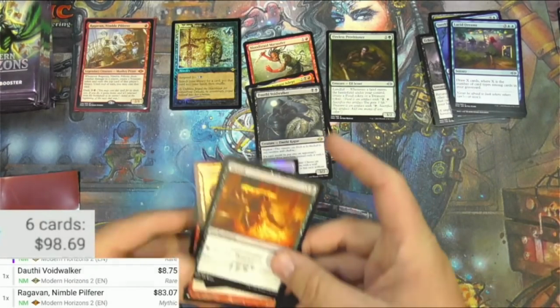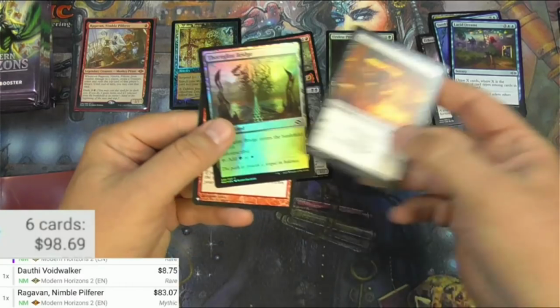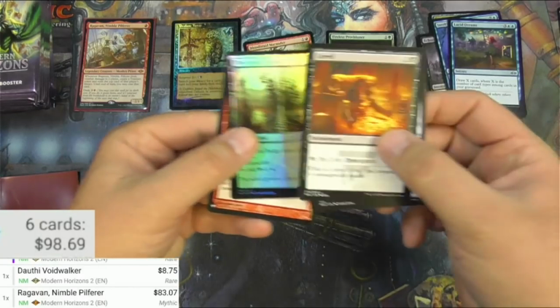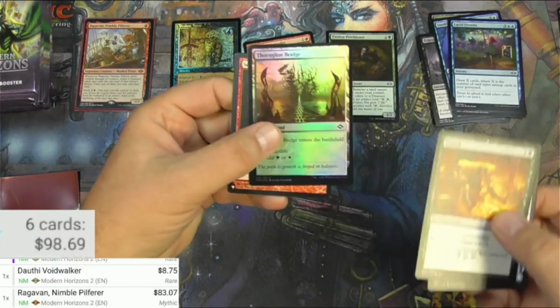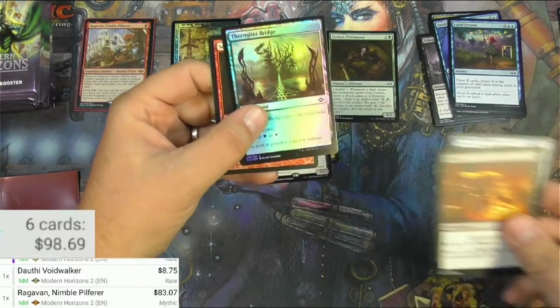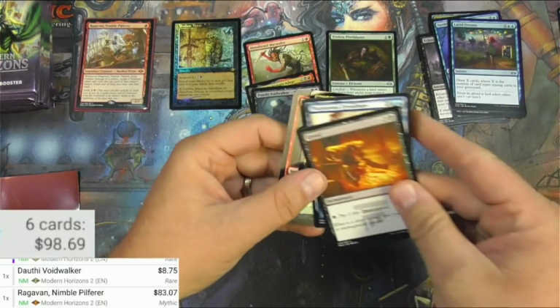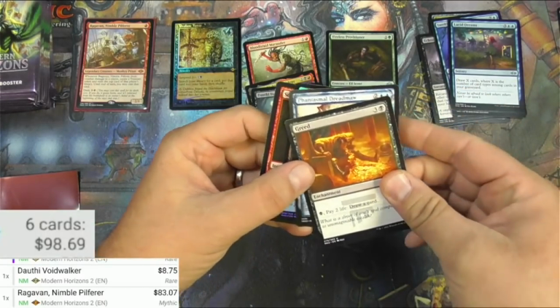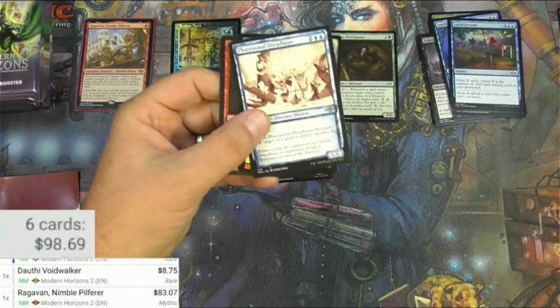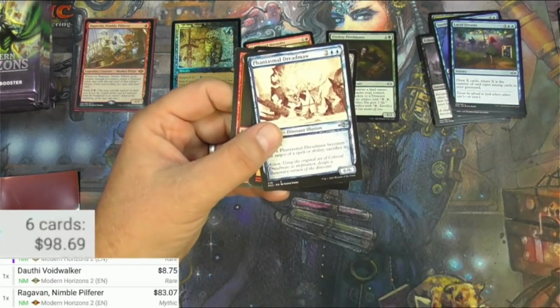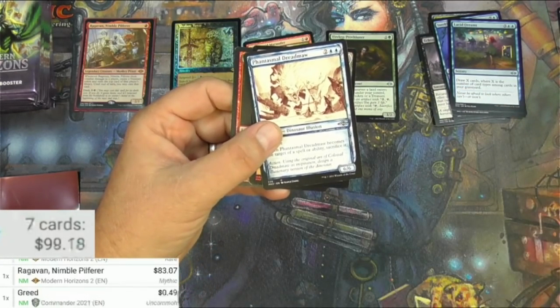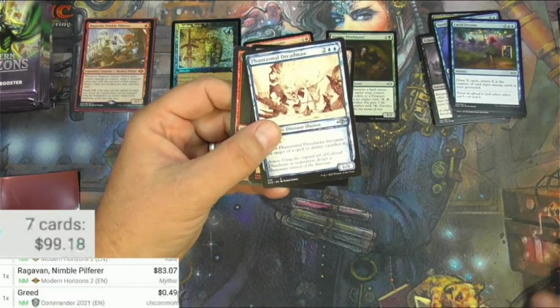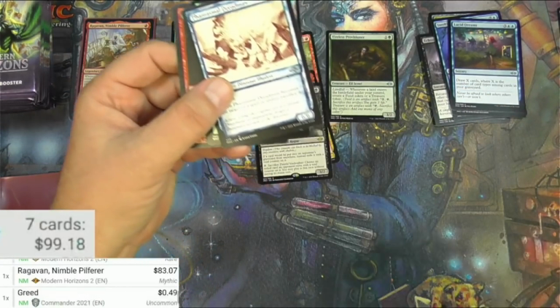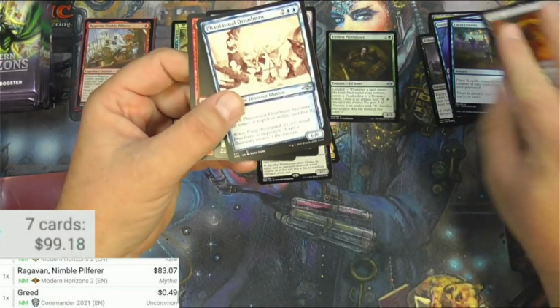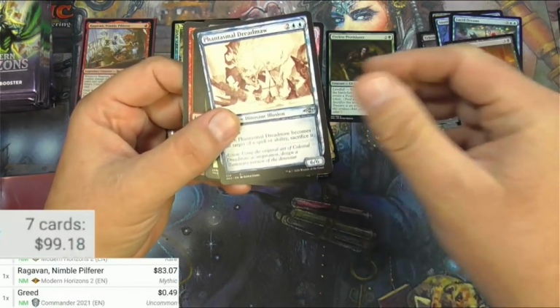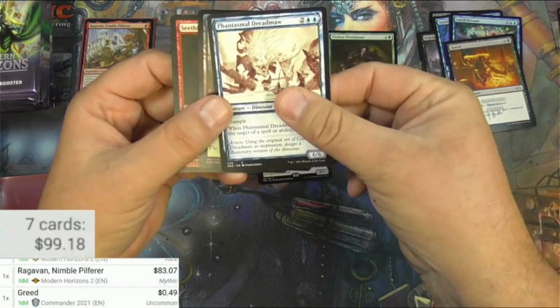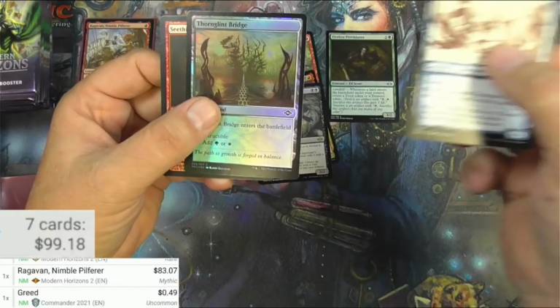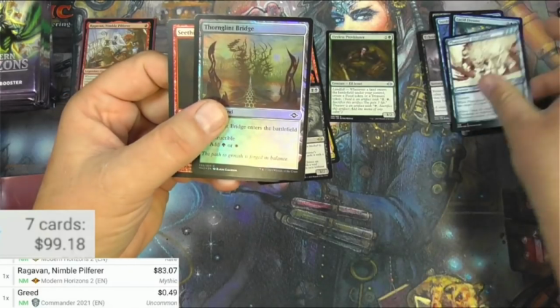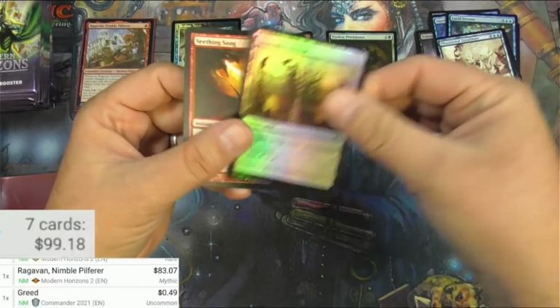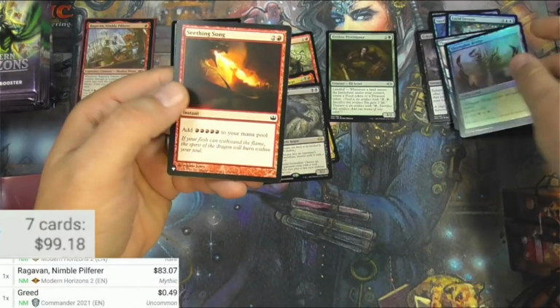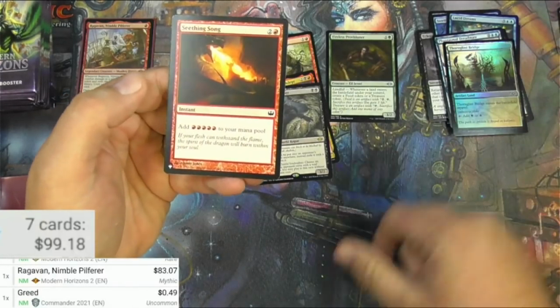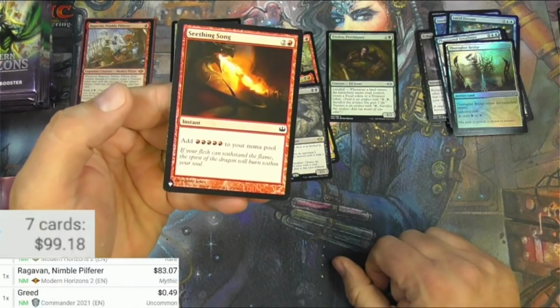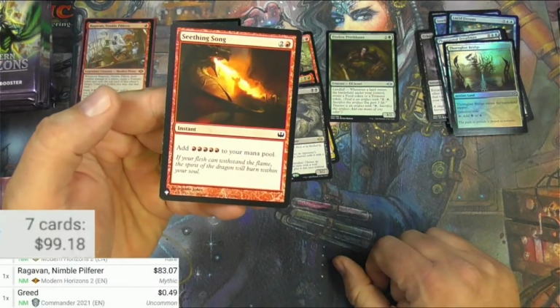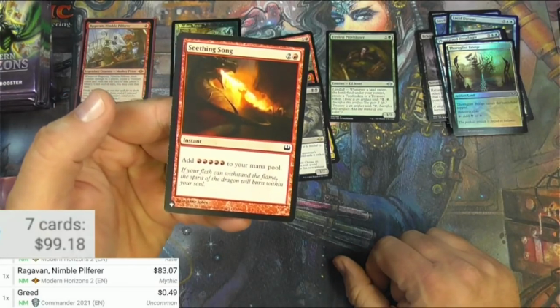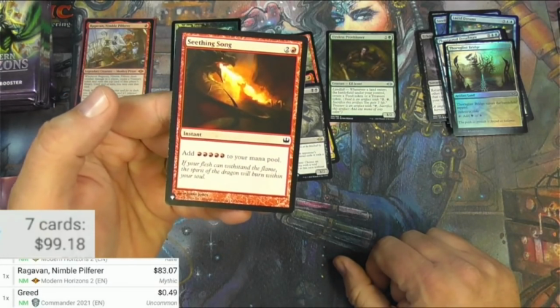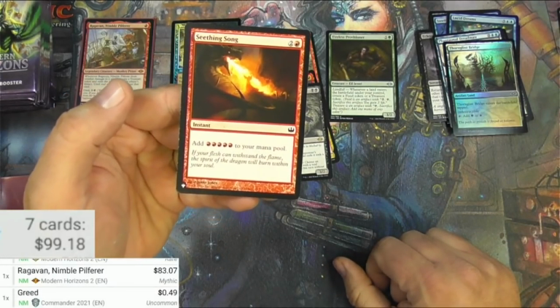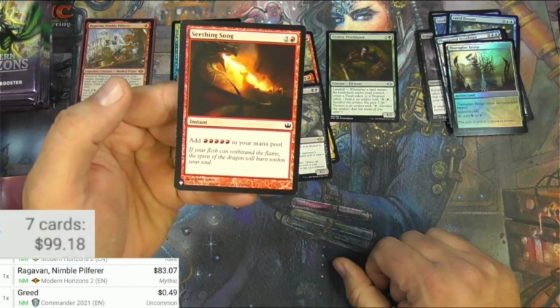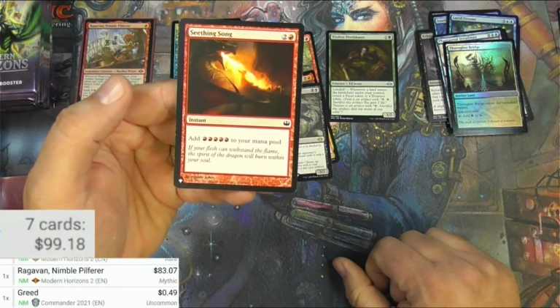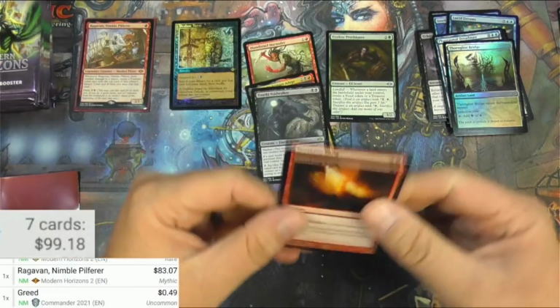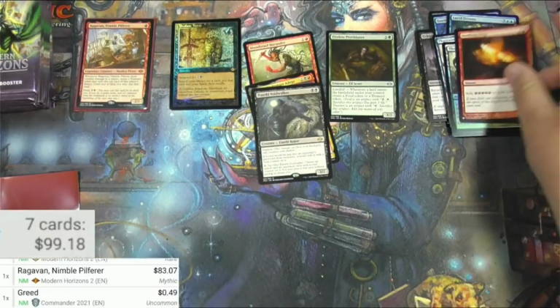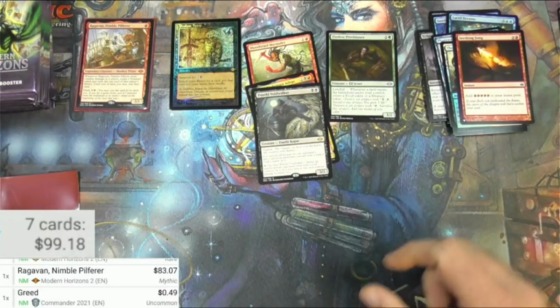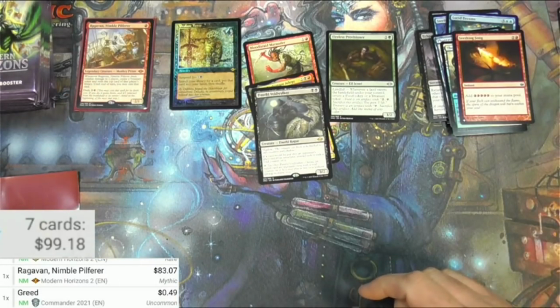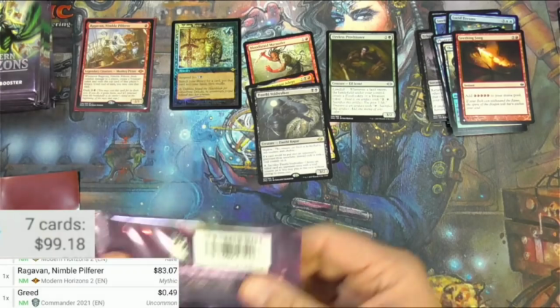Greed — I thought that was a fetch land for a second. Greed has been reprinted a few times. A Dread Maw, a Bridge, and from the list — you can get list cards out of this. A Ceiling Song, I don't think is a big one.